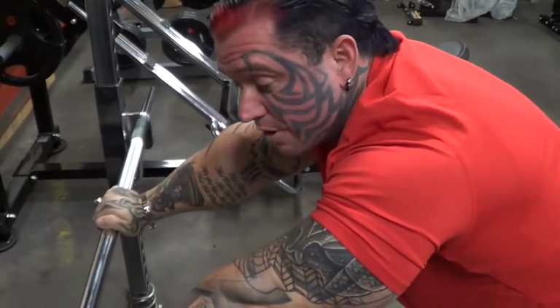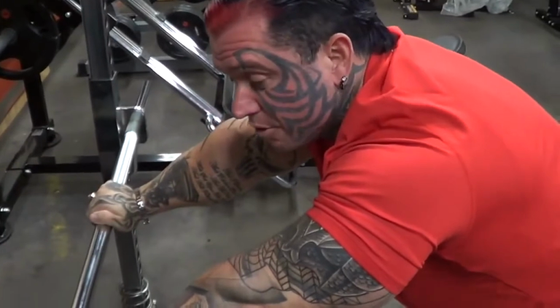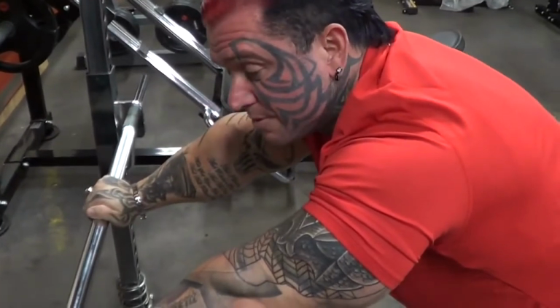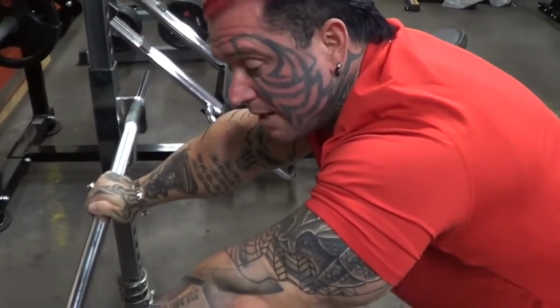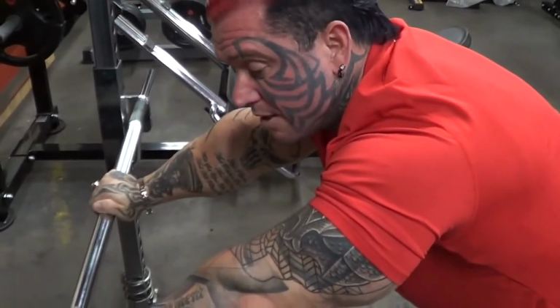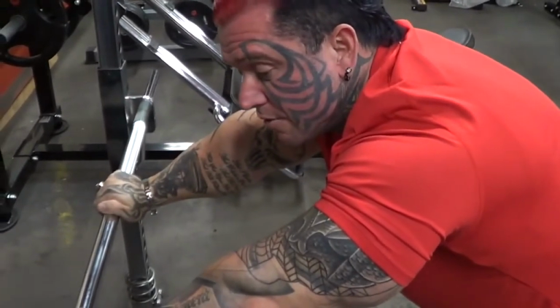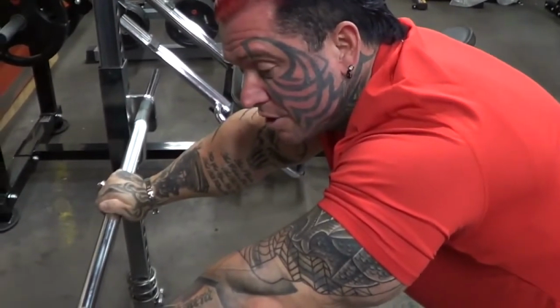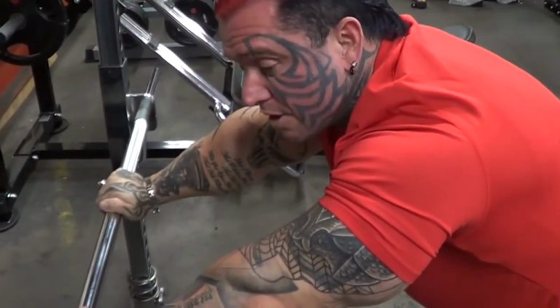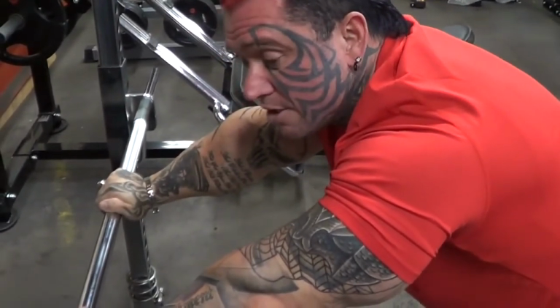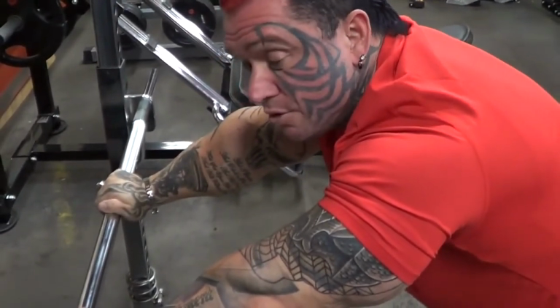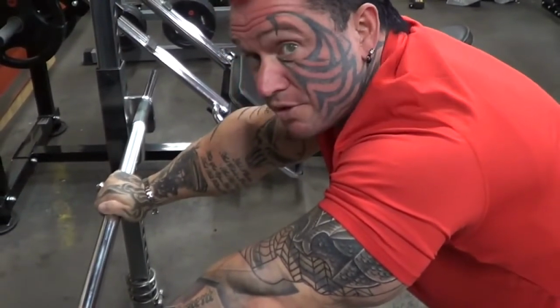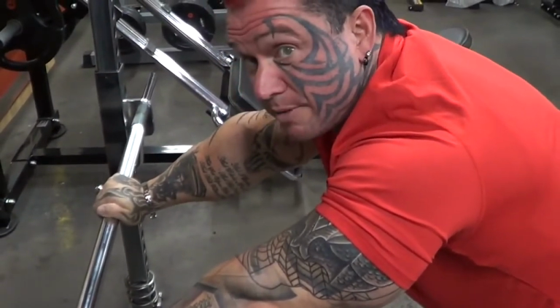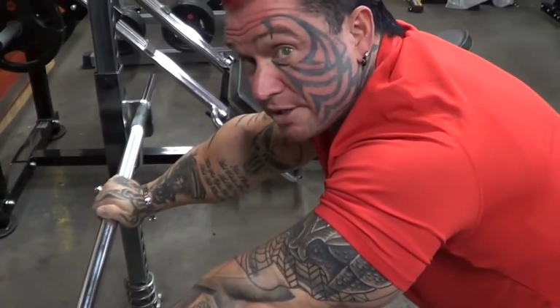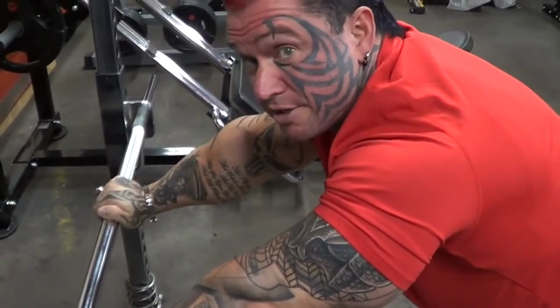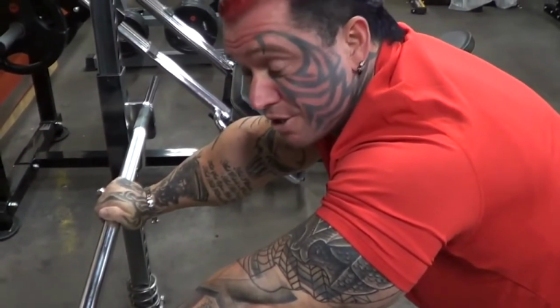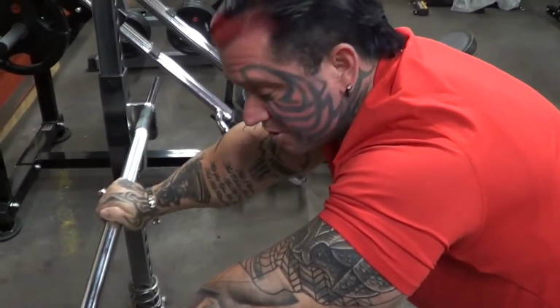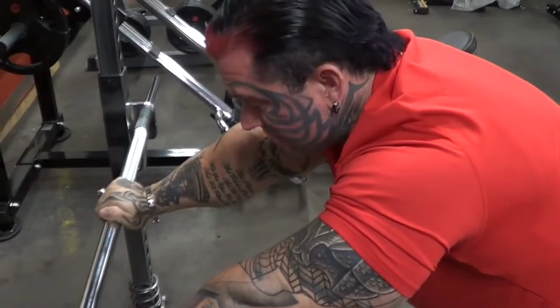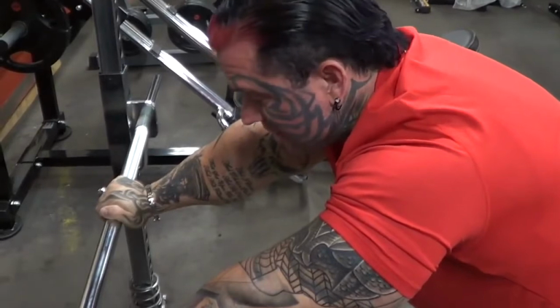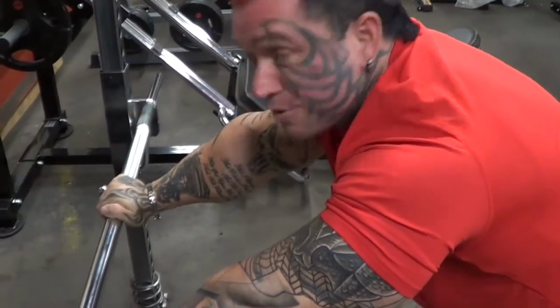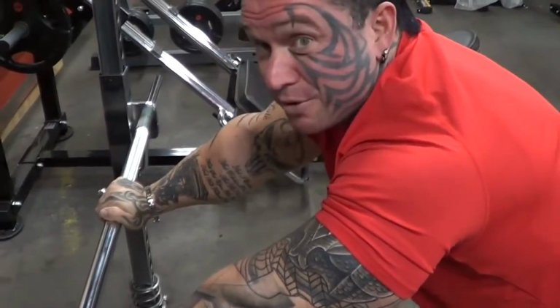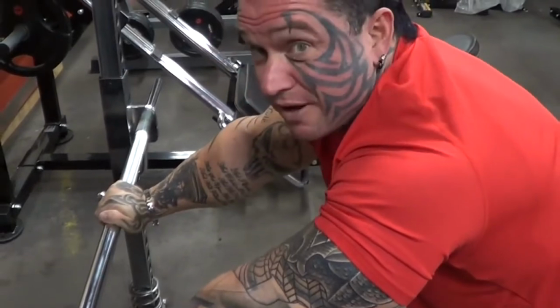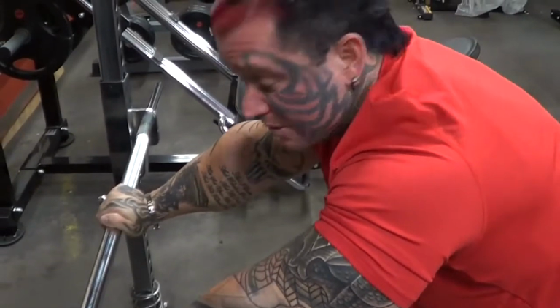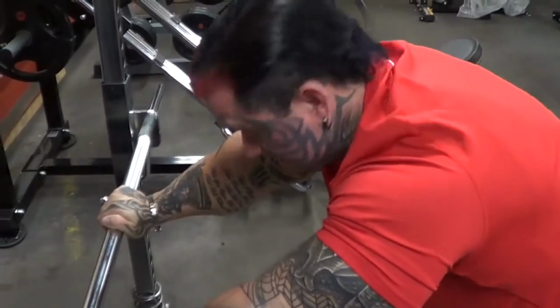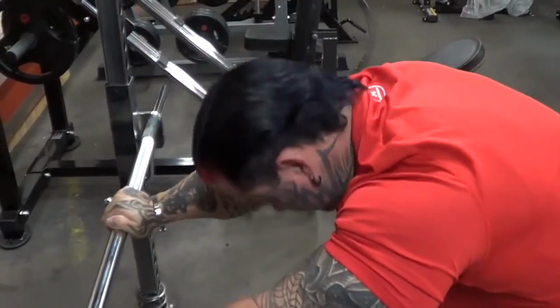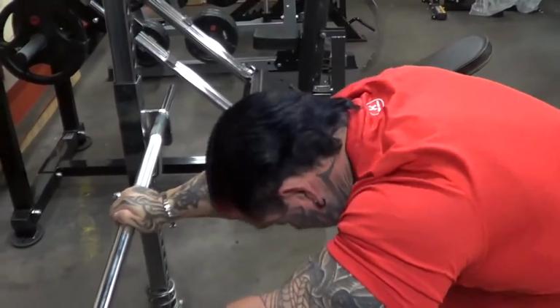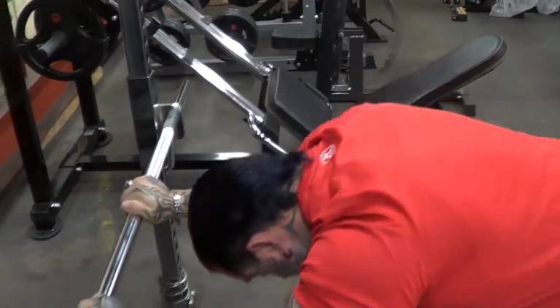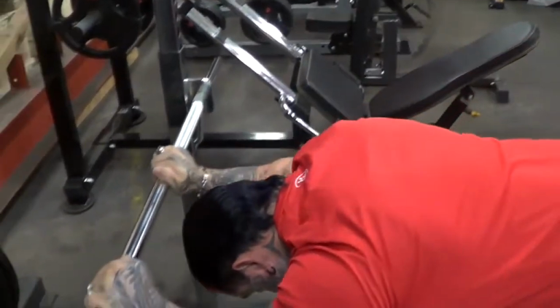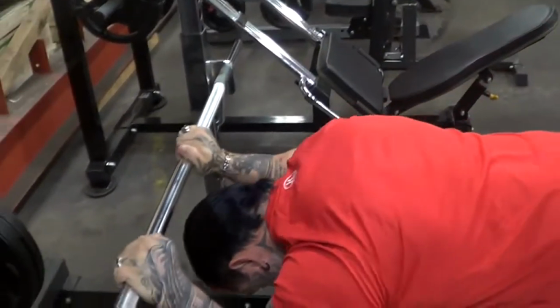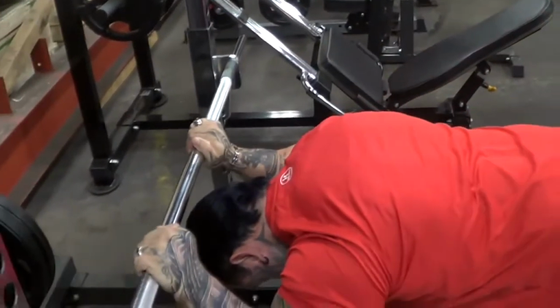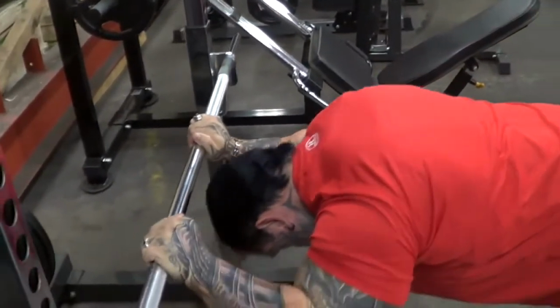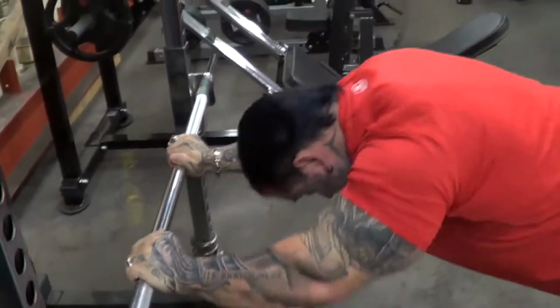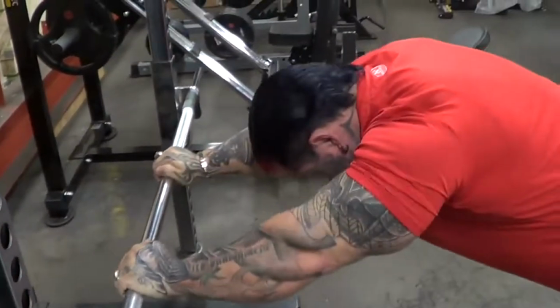When I saw him in Spain two years ago he was like, I'm still doing that tricep exercise I showed you. This was Arnold's favourite one, so I still do it. It's pretty good too.